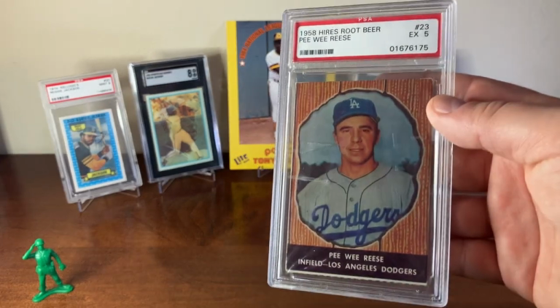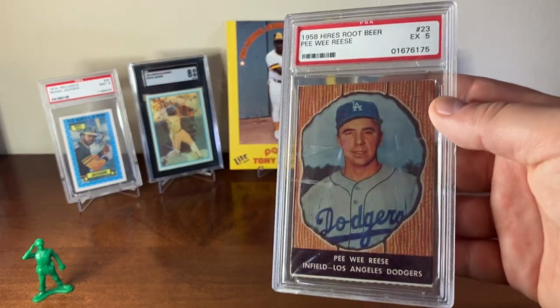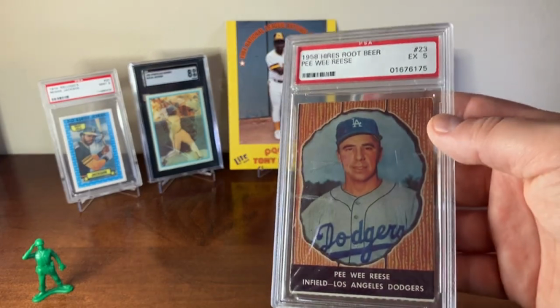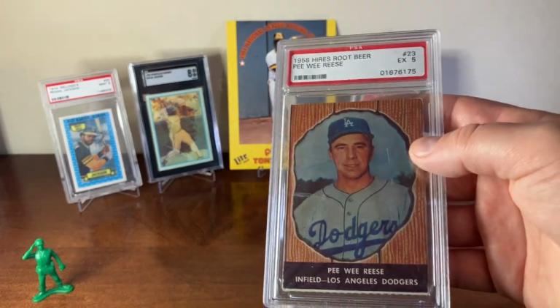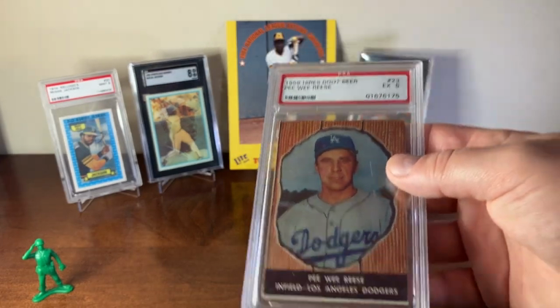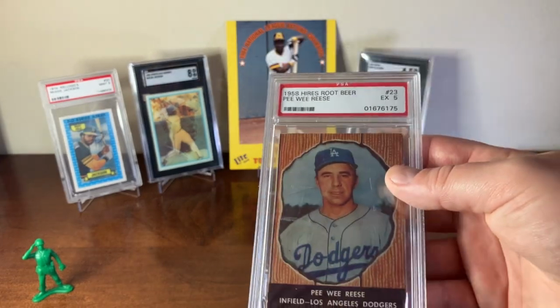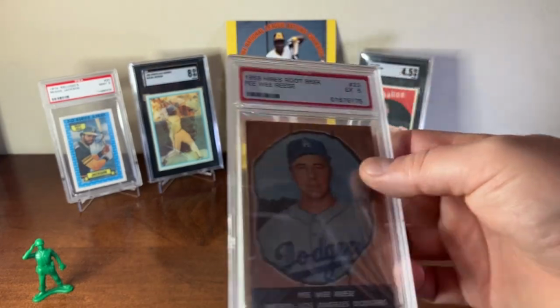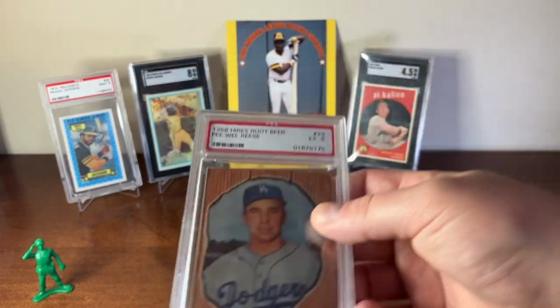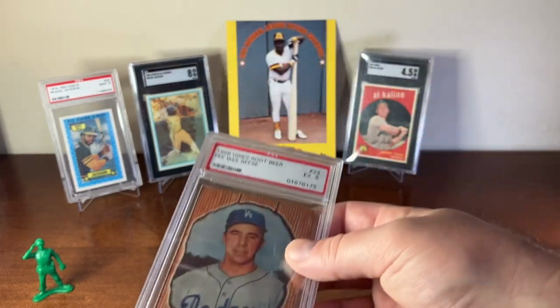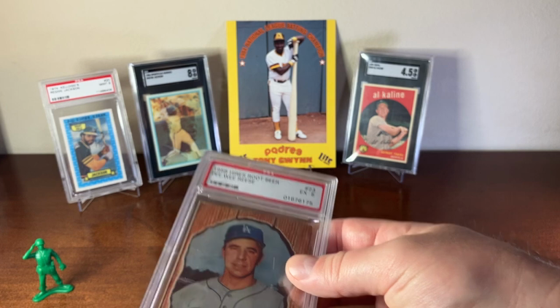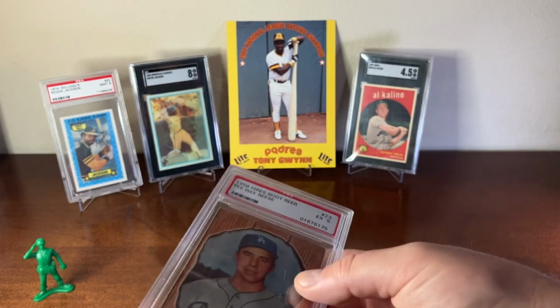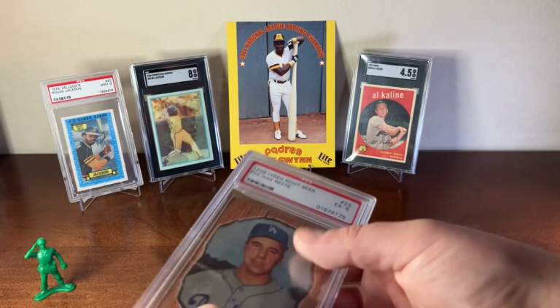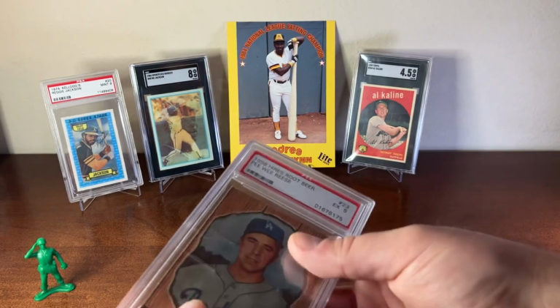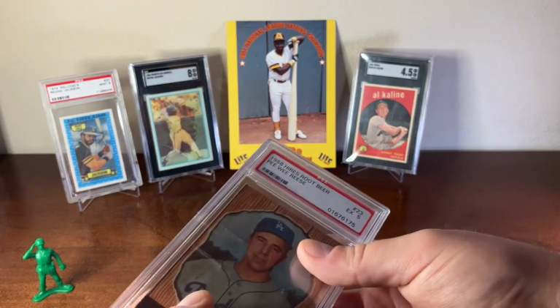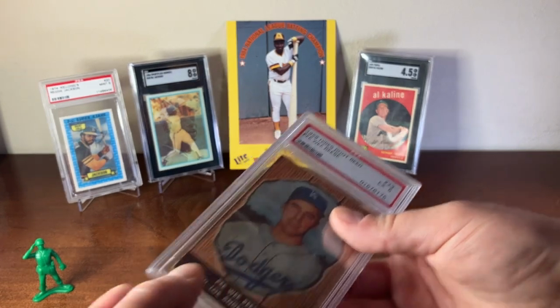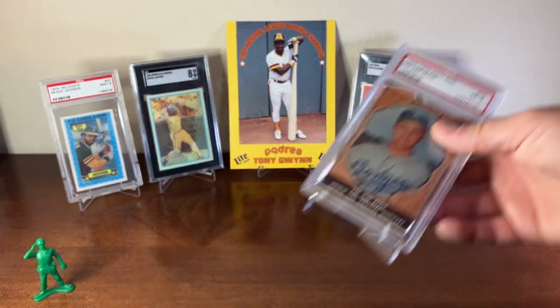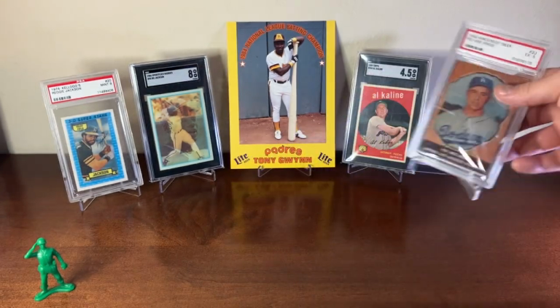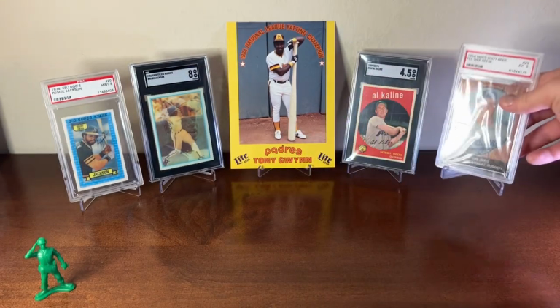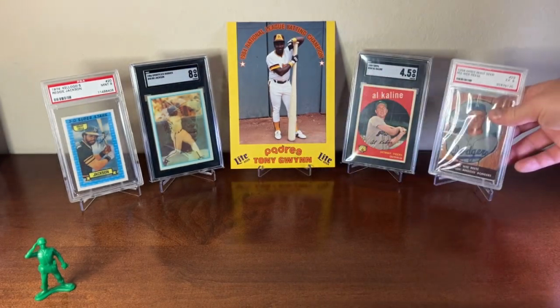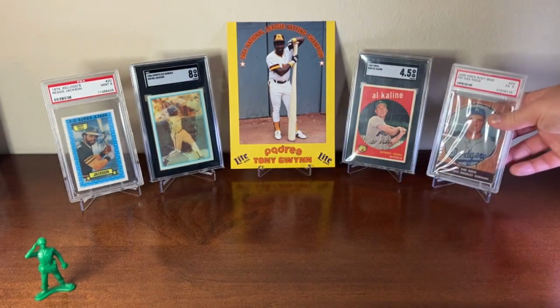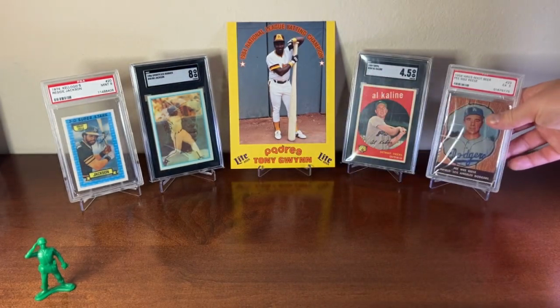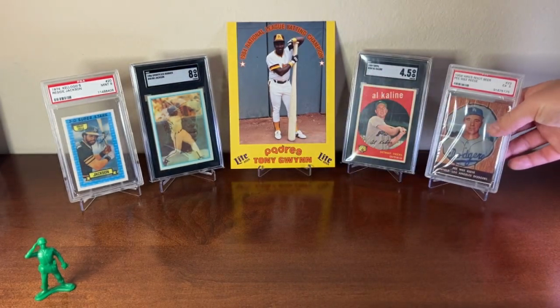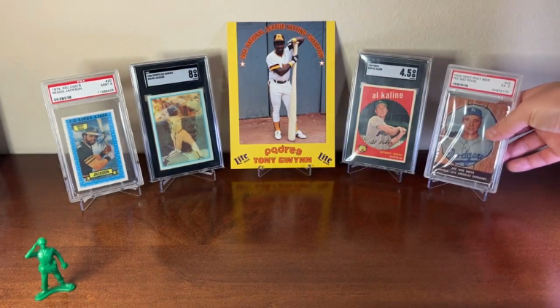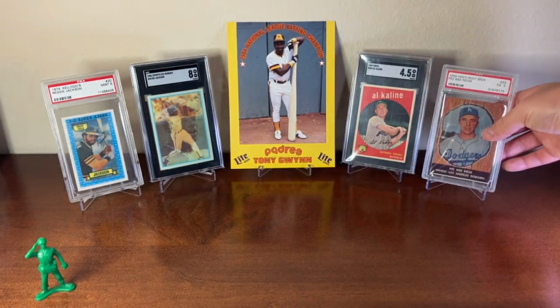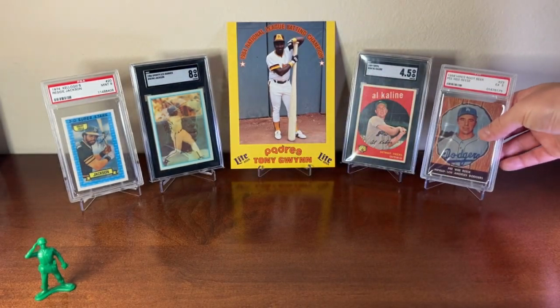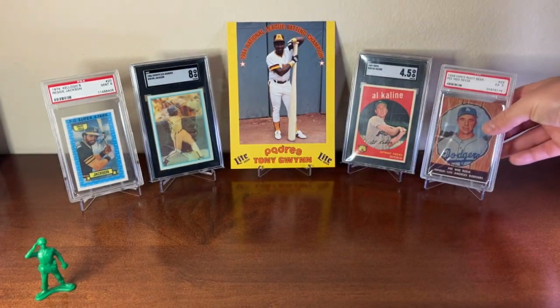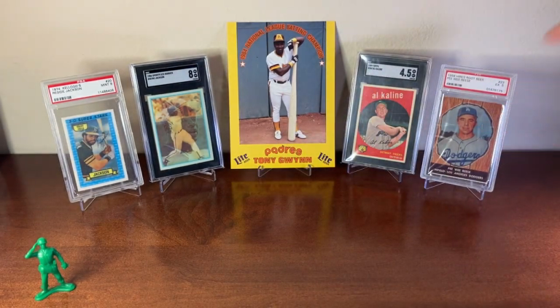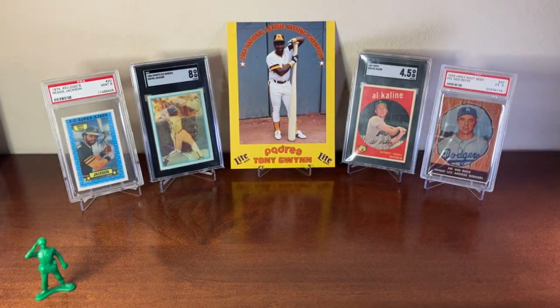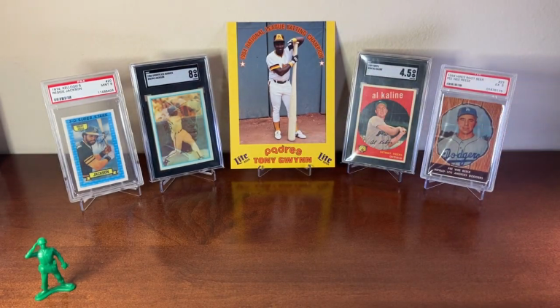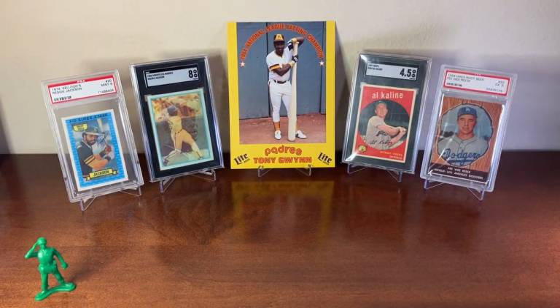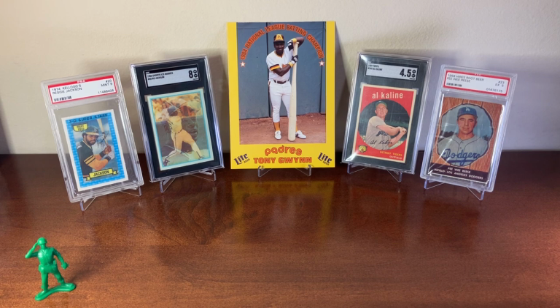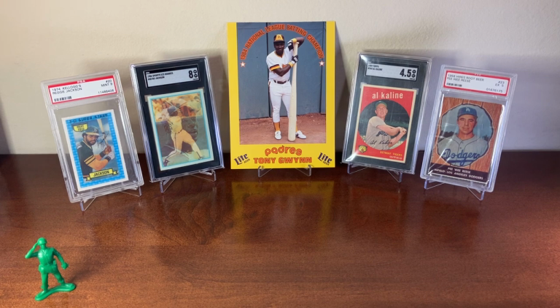In this set you've got Hank Aaron and also Willie Mays, among others.